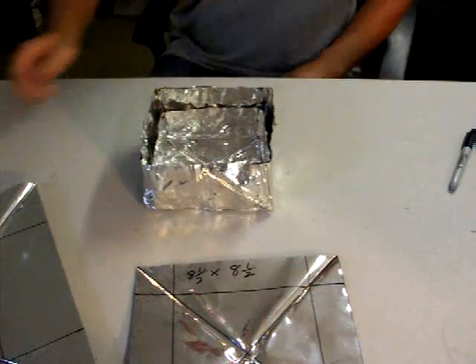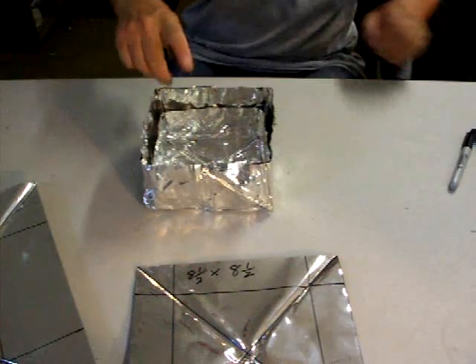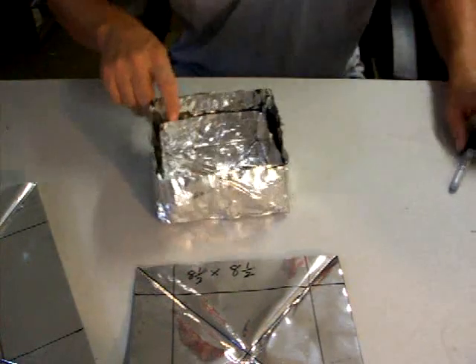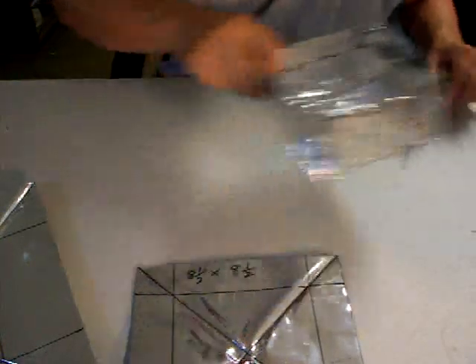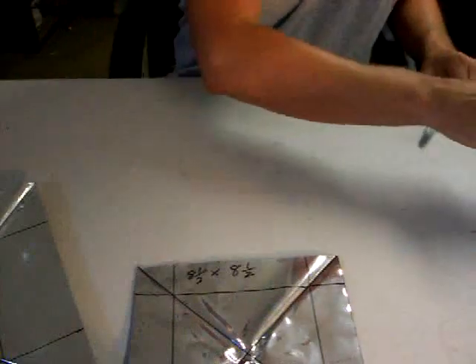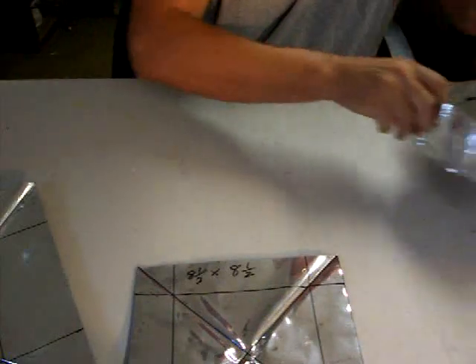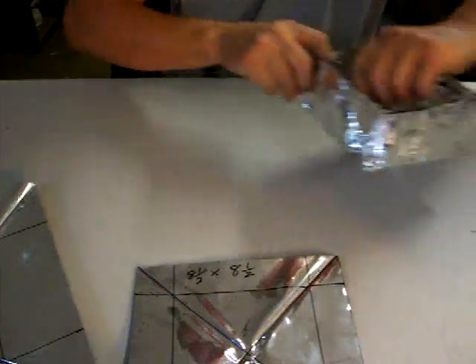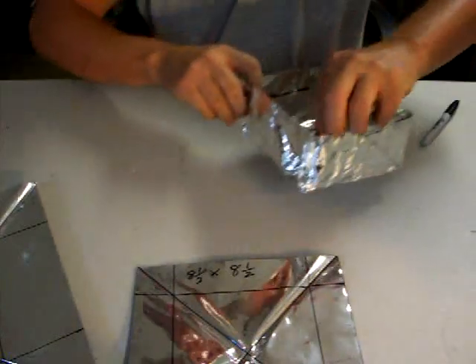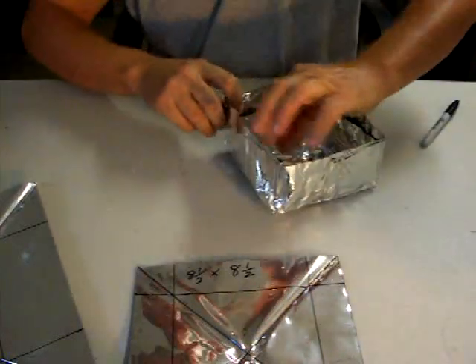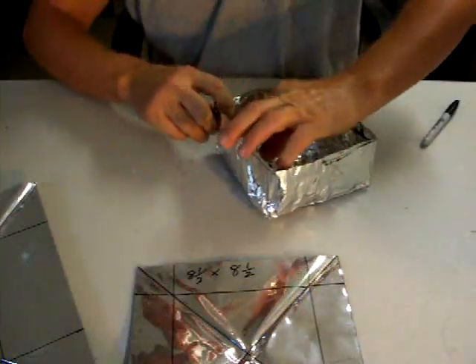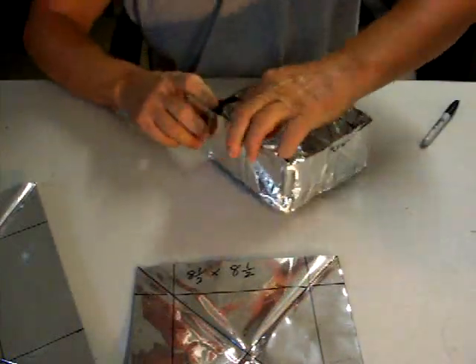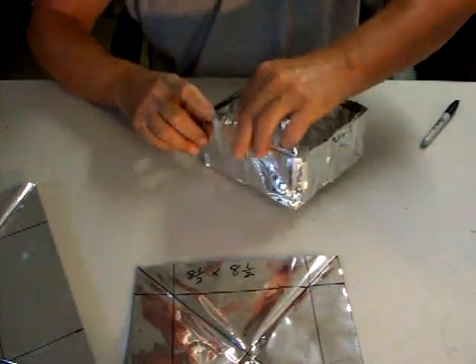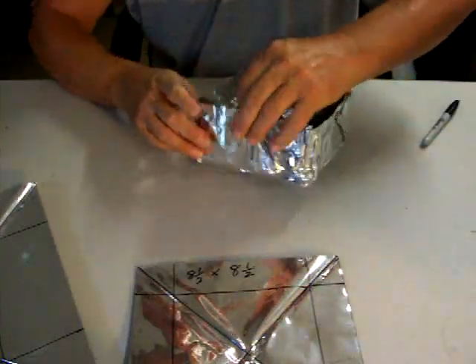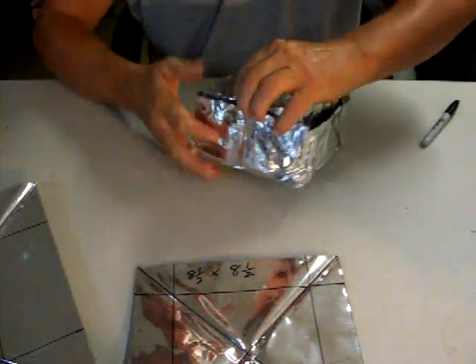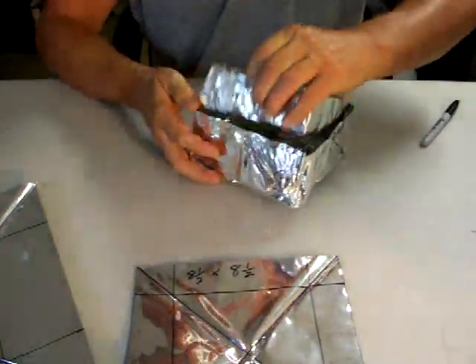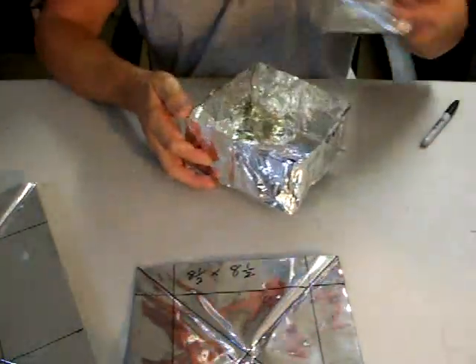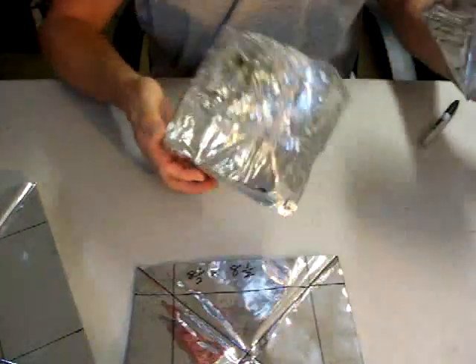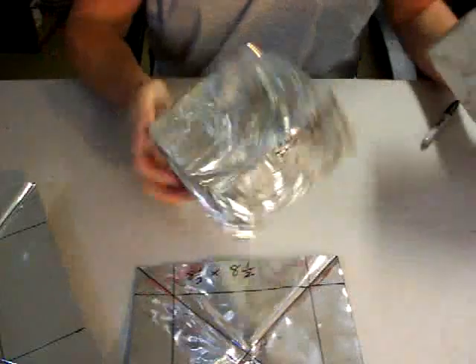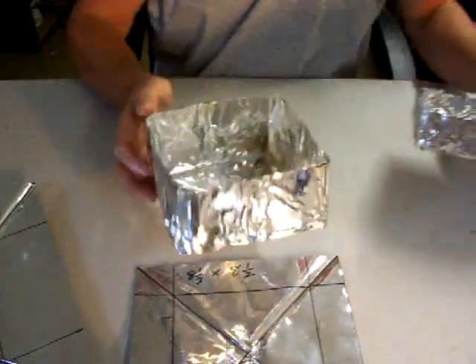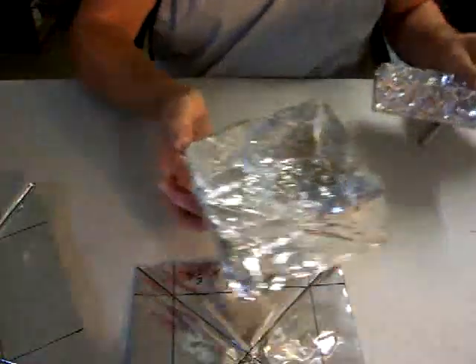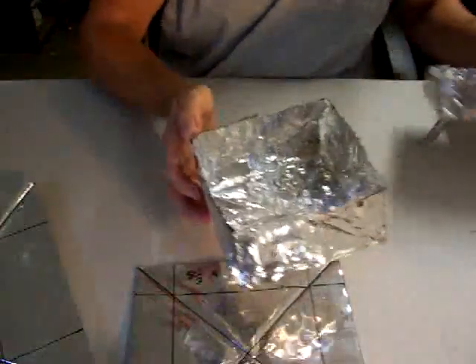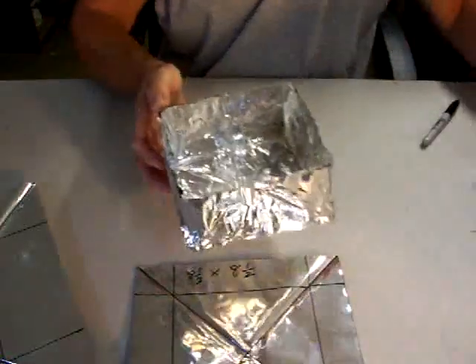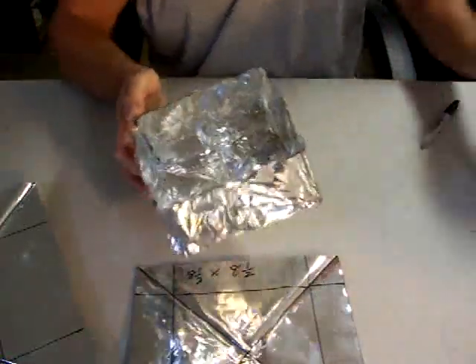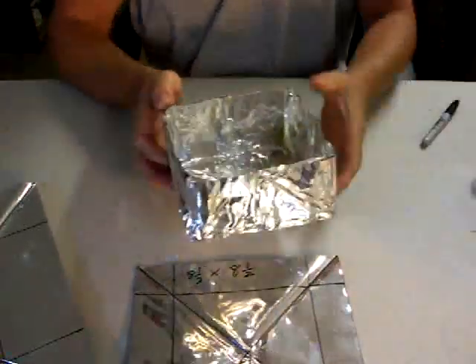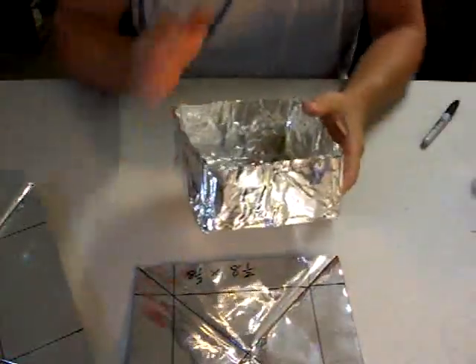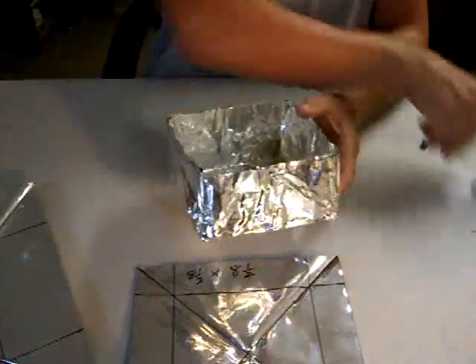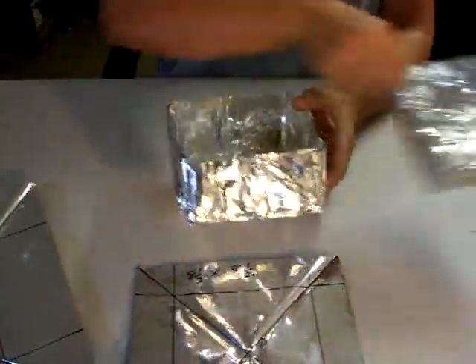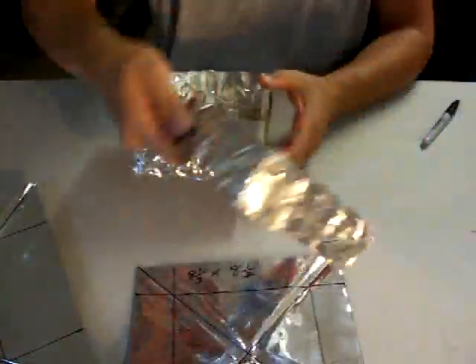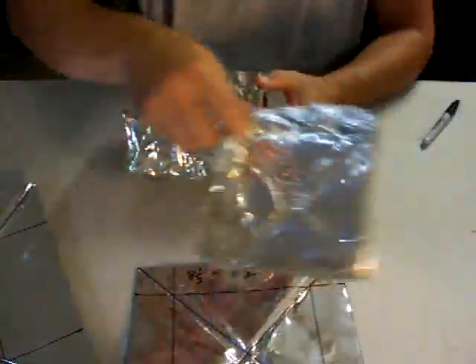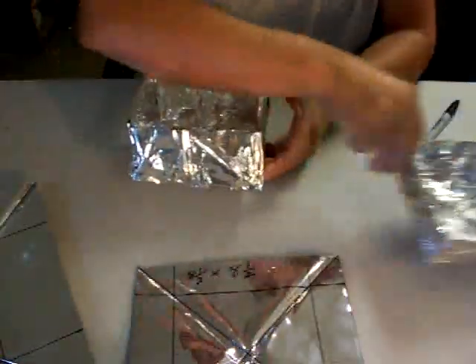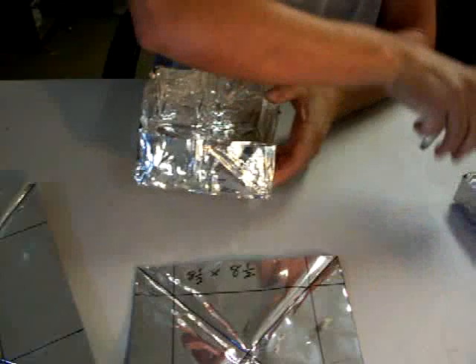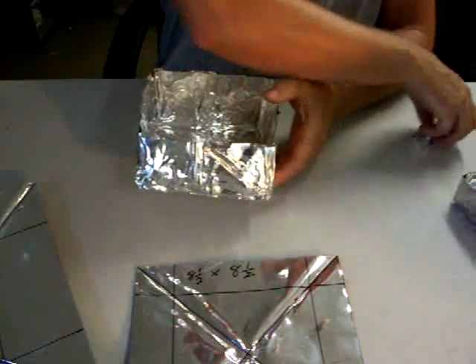Hi, I'm Timmy from MiniBullDesign and today I'm going to show you how to make the cake pan and the oven to bake with. We'll start with the oven. The pan is made exactly the same — it's just smaller.